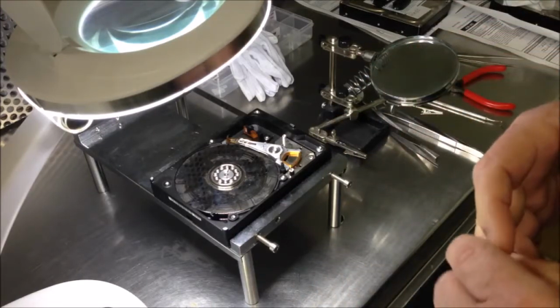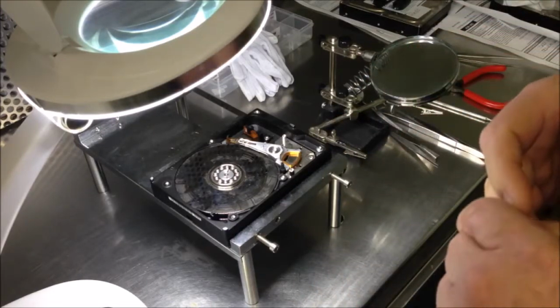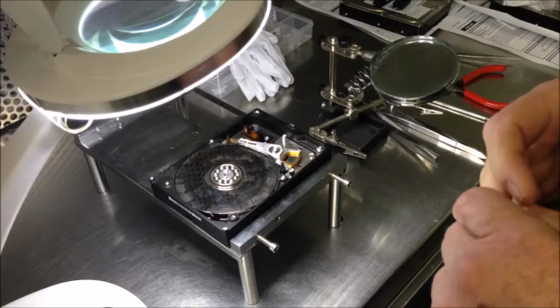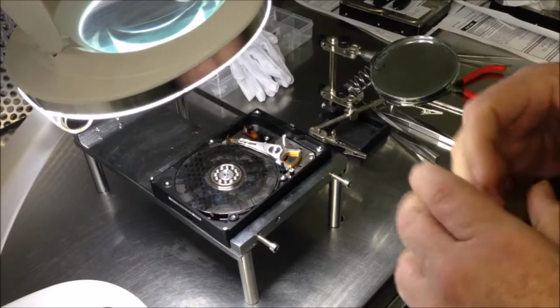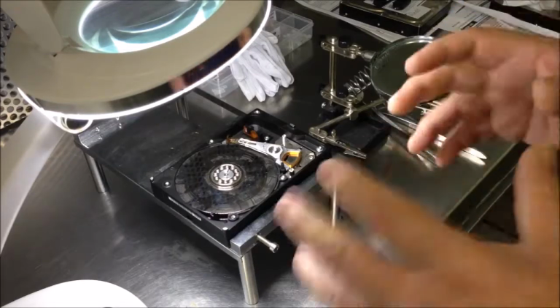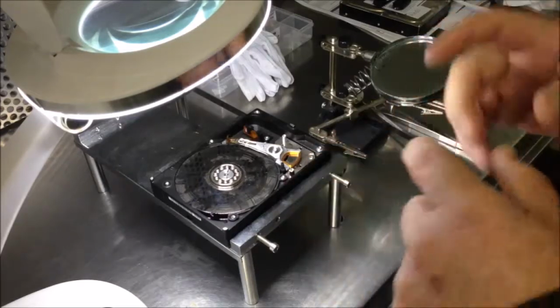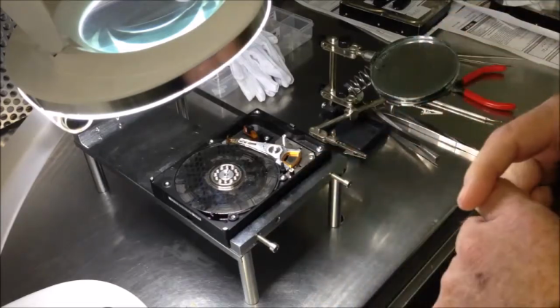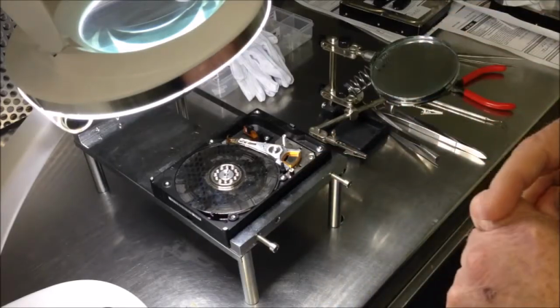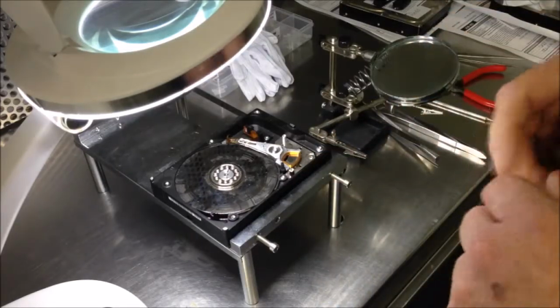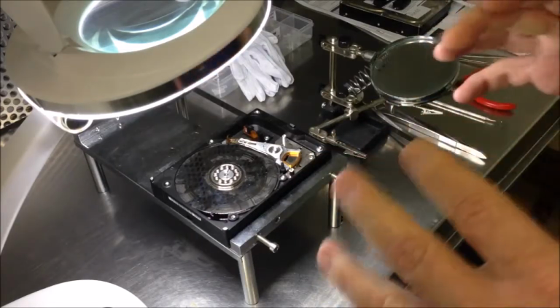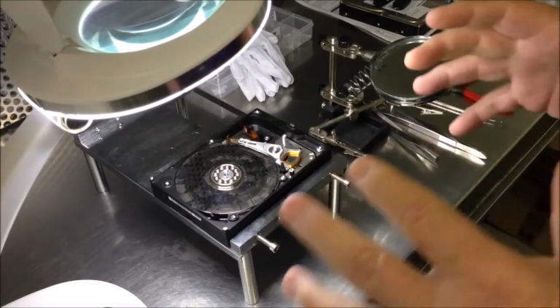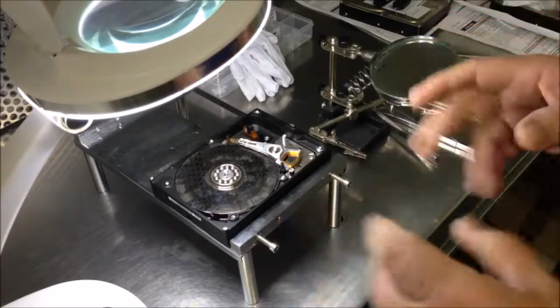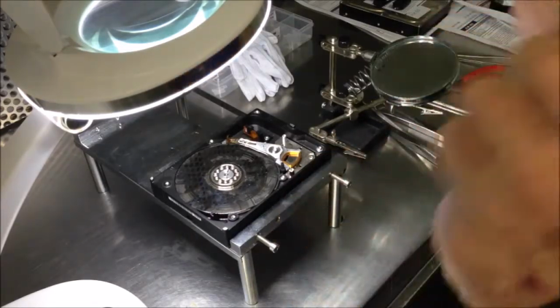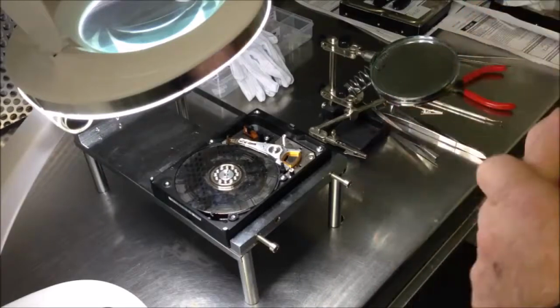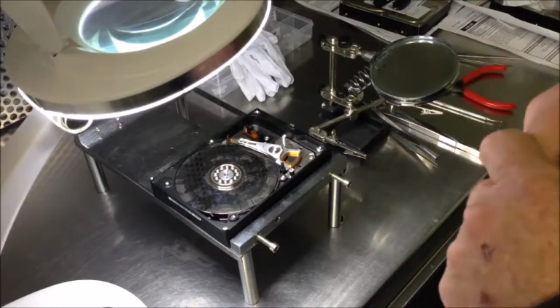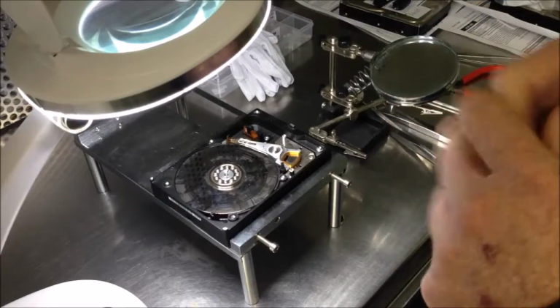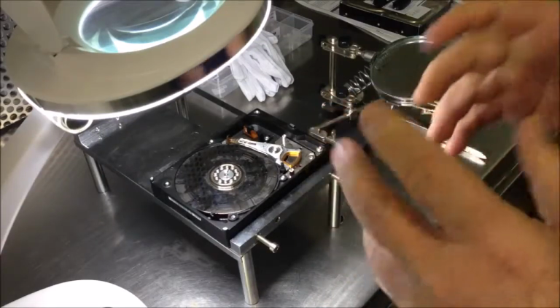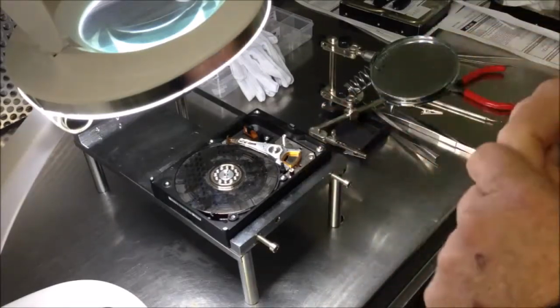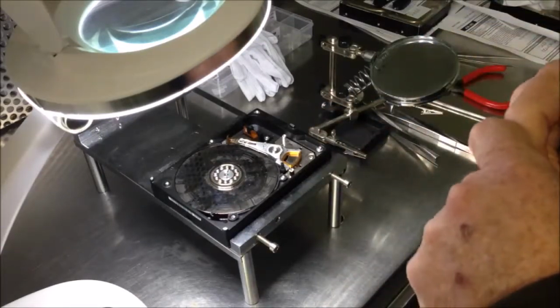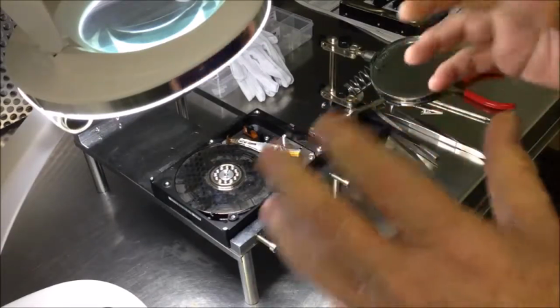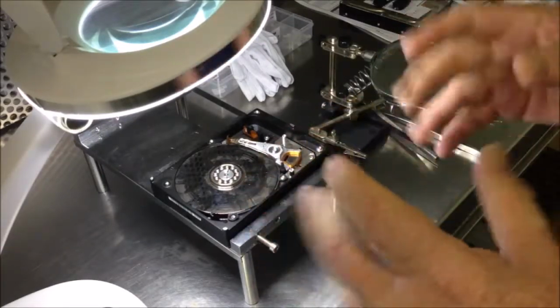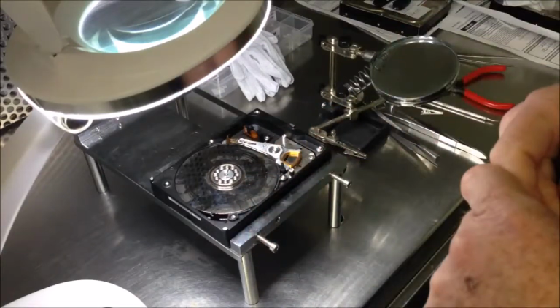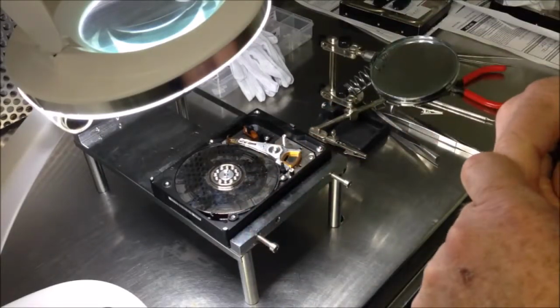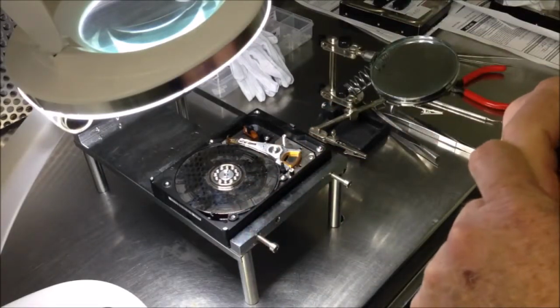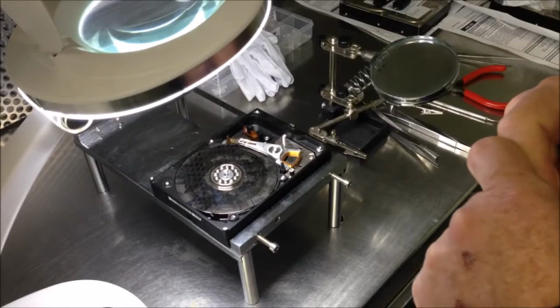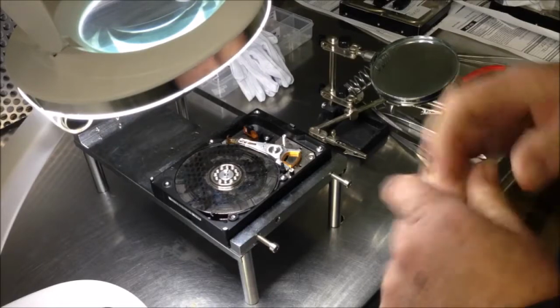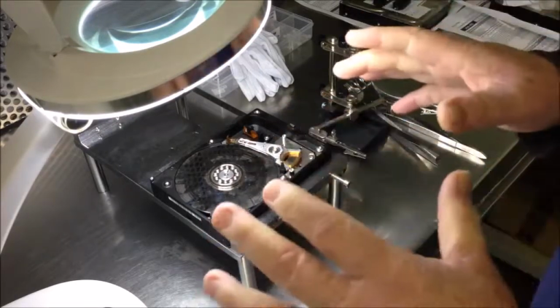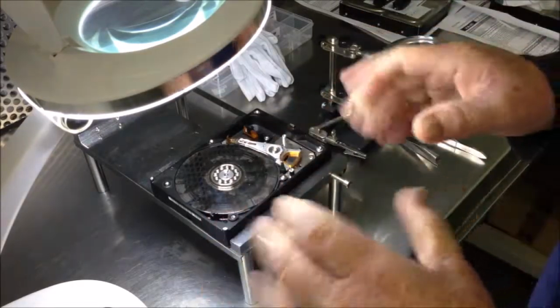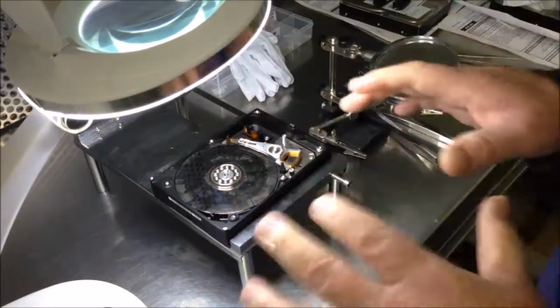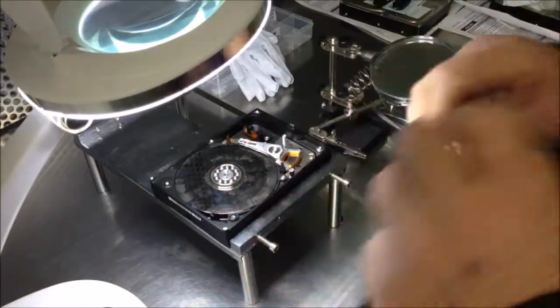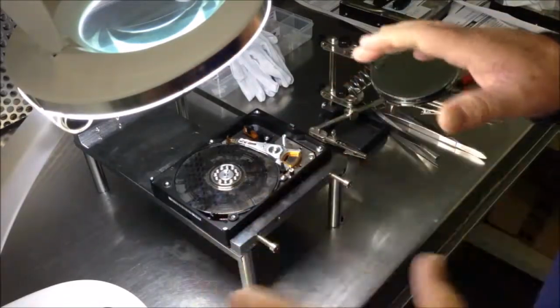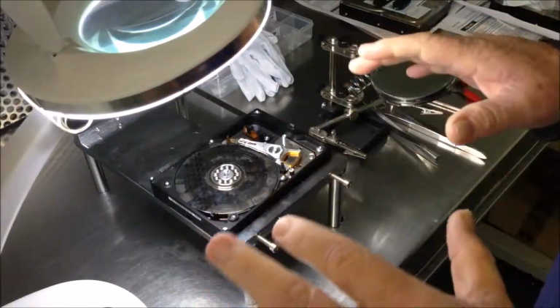So if your drive has the click of death, as we call it in the business, switch it off straight away and get it straight into your local data recovery laboratory and get the drive assessed. Remember: switch it off, don't use it anymore.